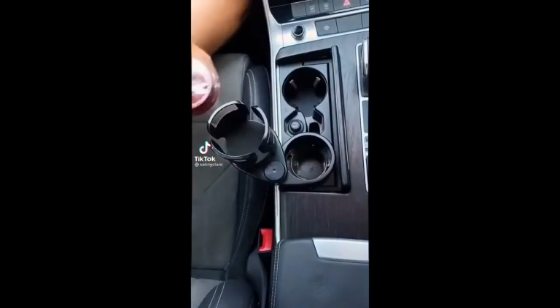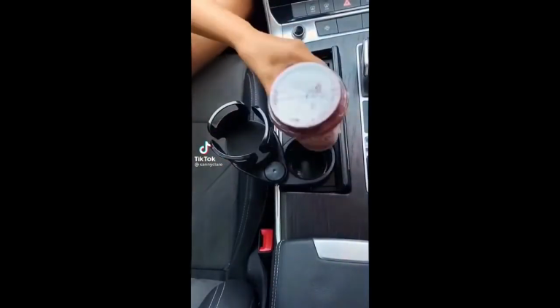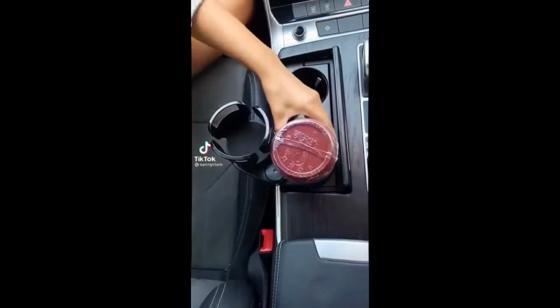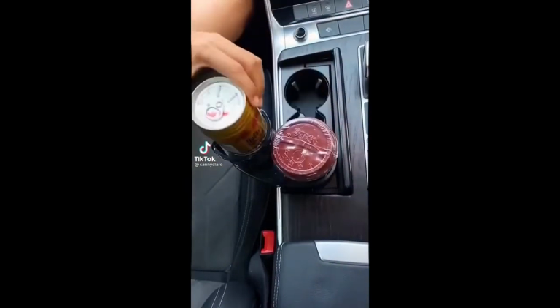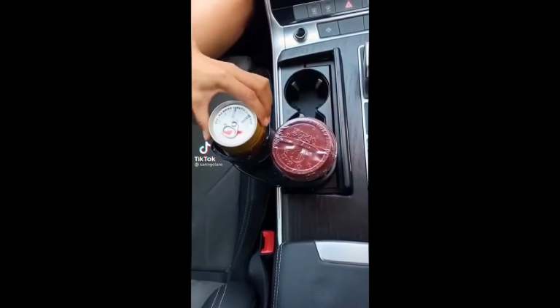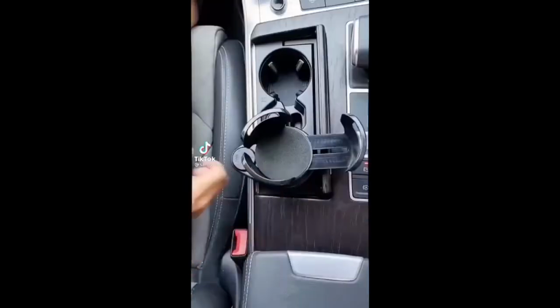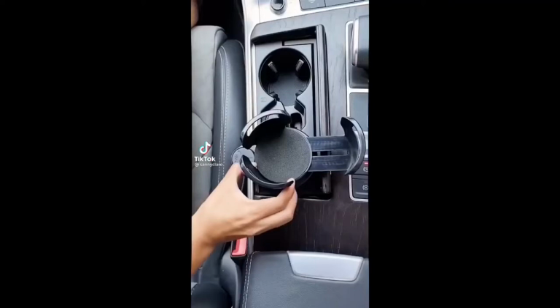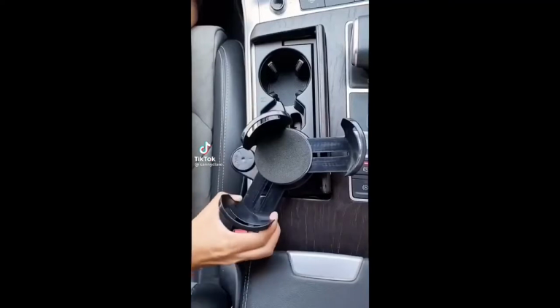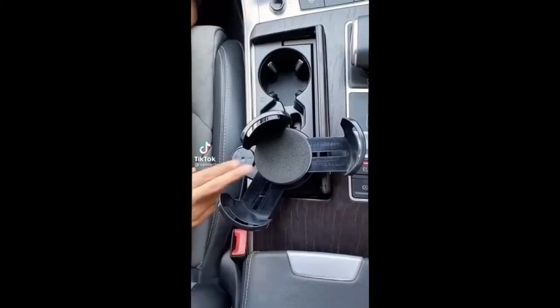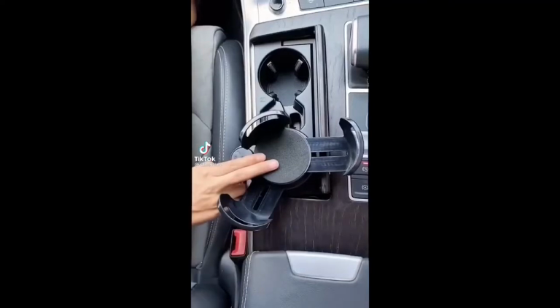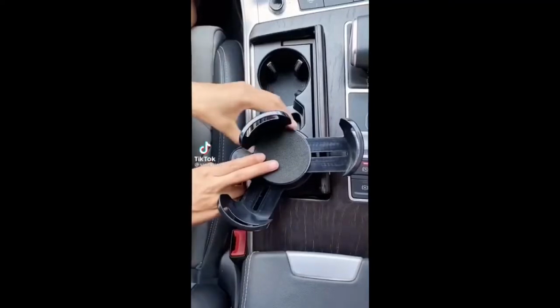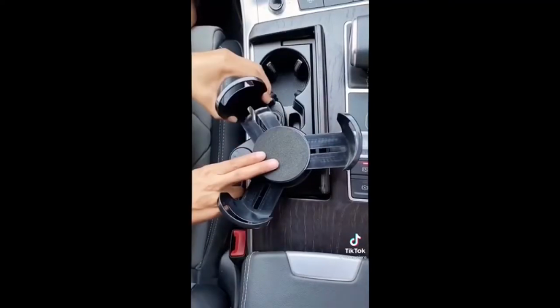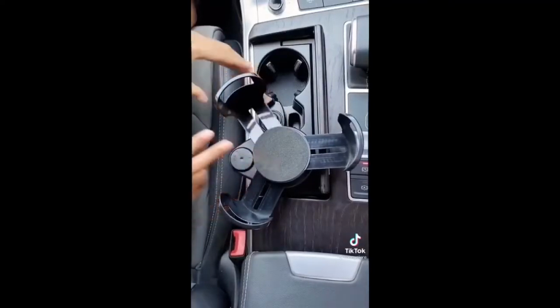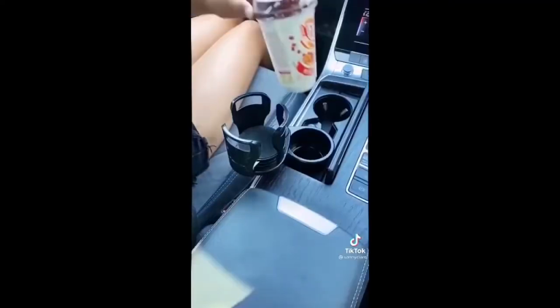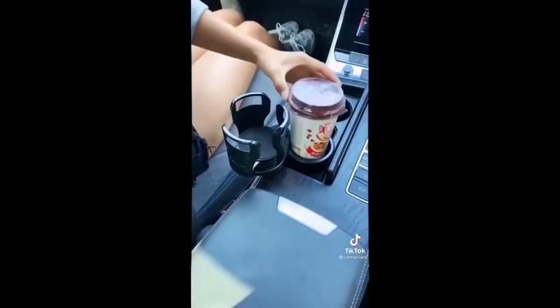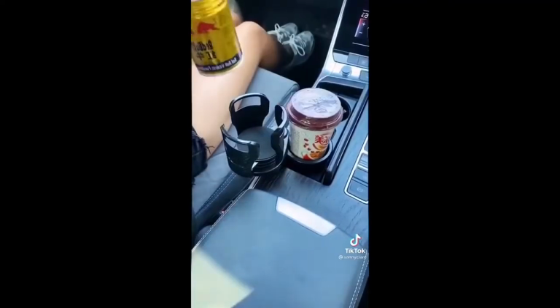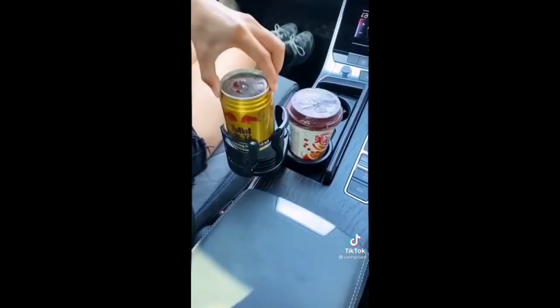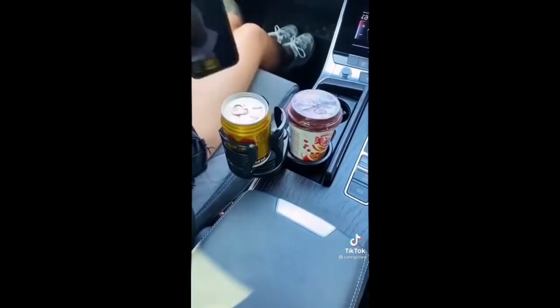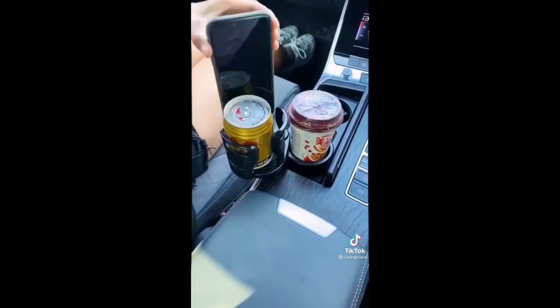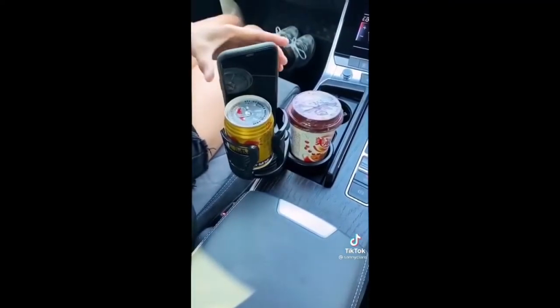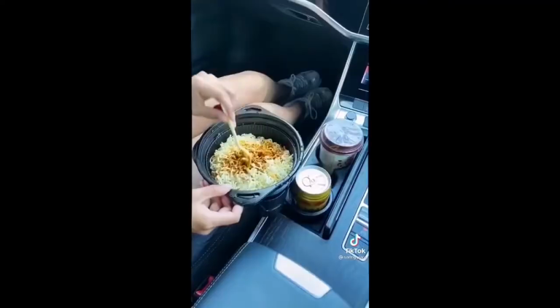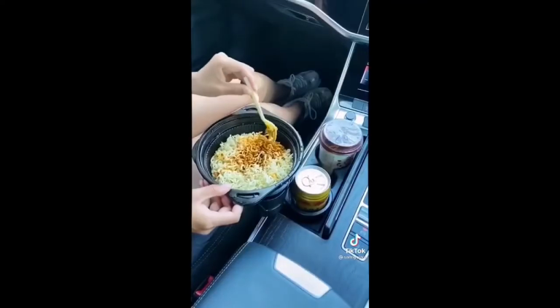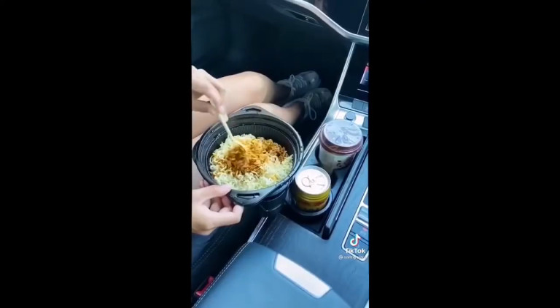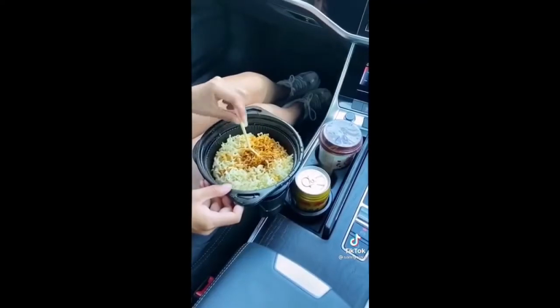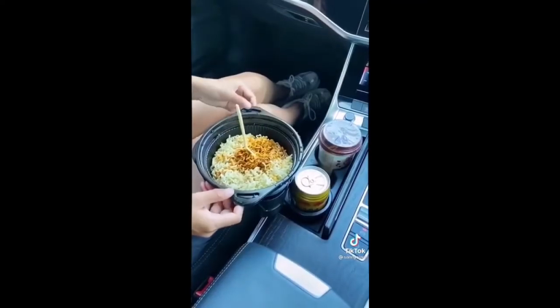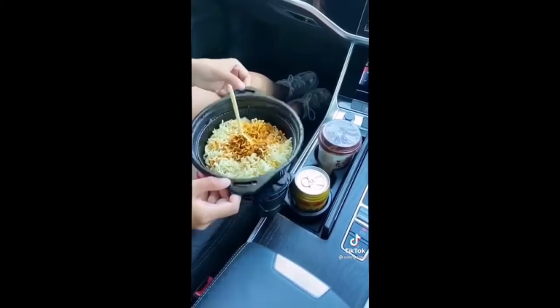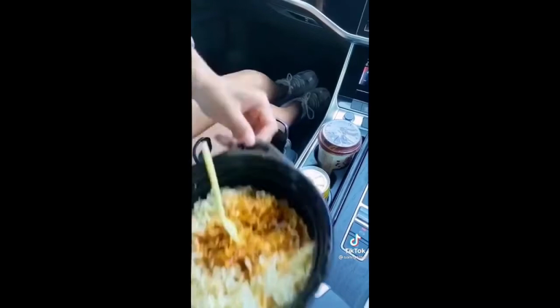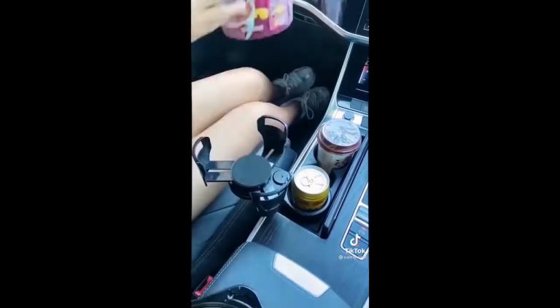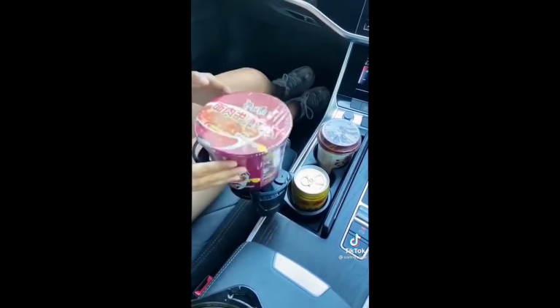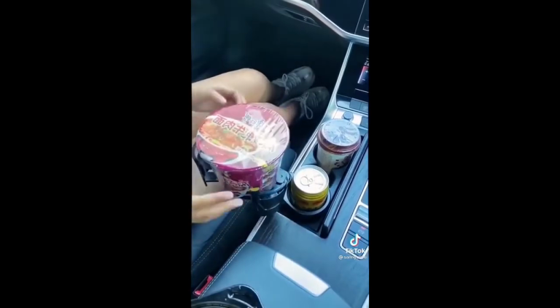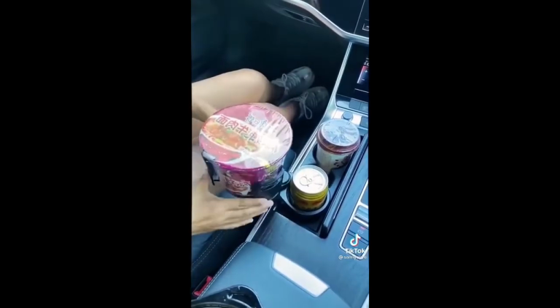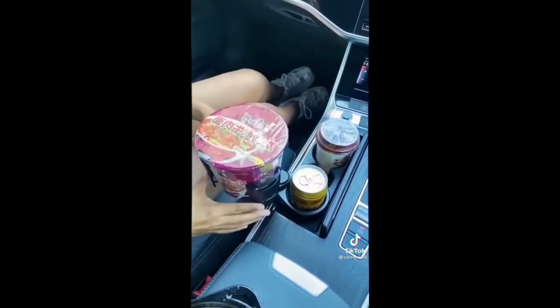Amazon favorites for your car: we've all been there — you have a bottle that's too big for a standard cup holder. That's where this little device comes in. It fits into any size cup holder and even expands so it stays nice and snug.